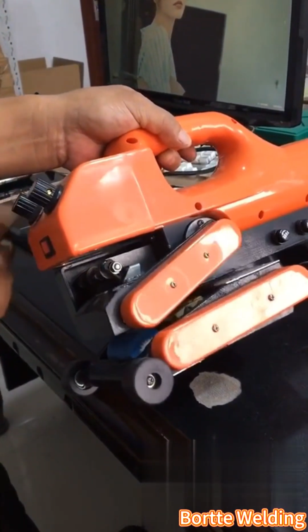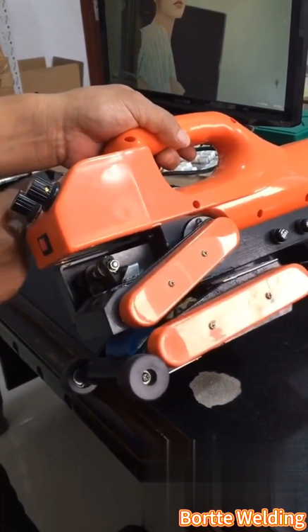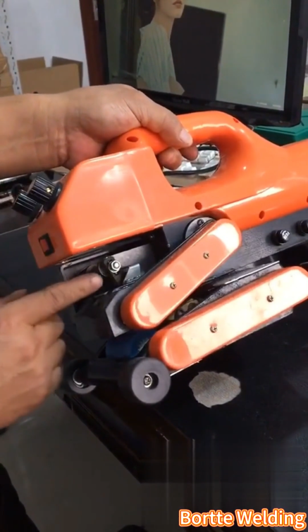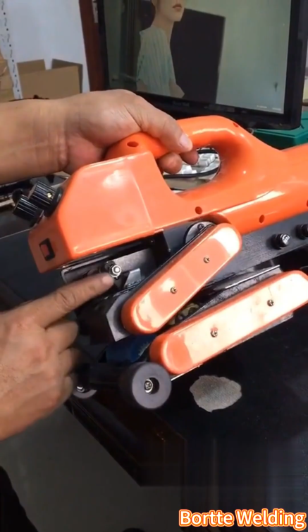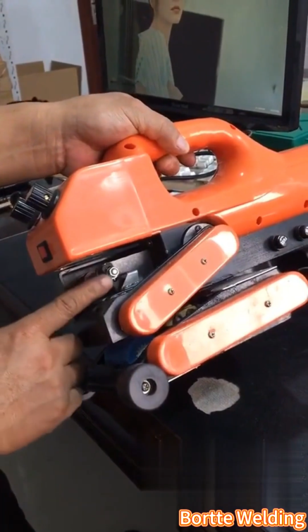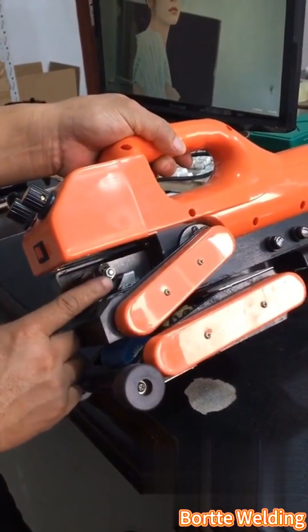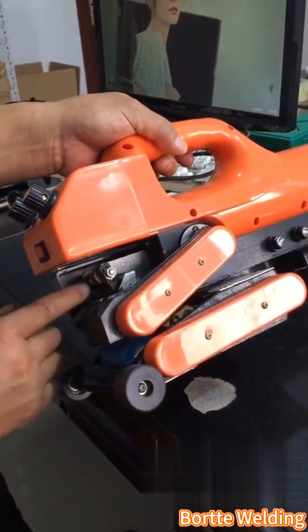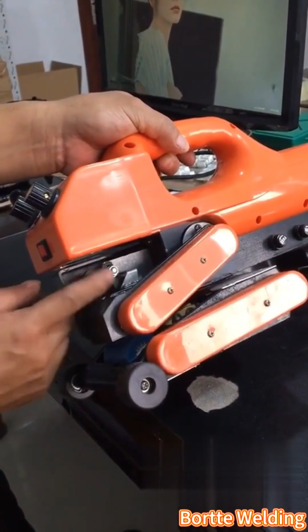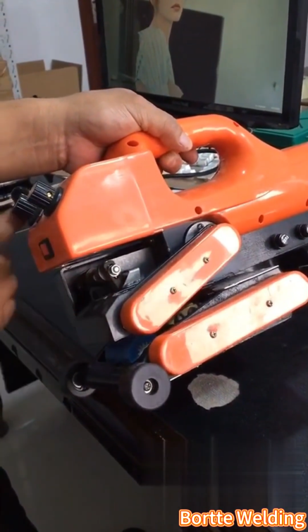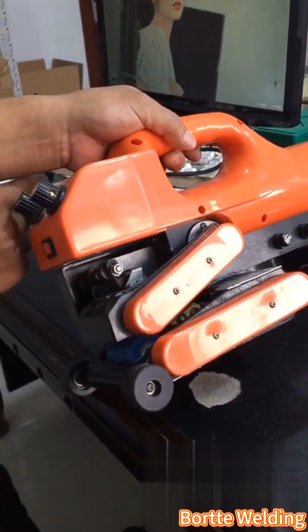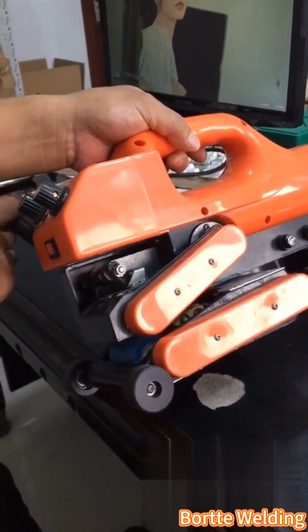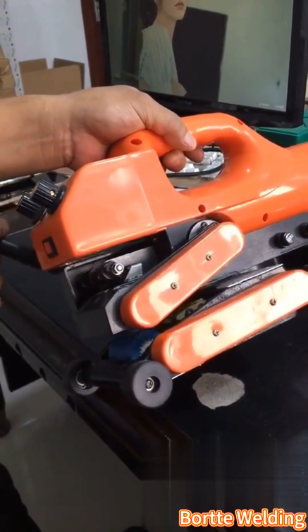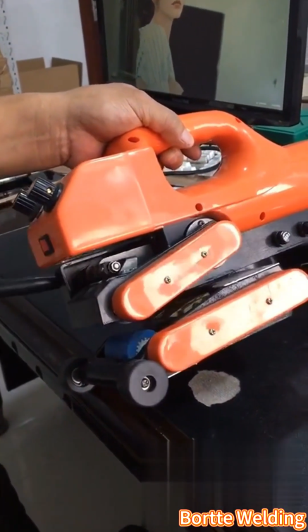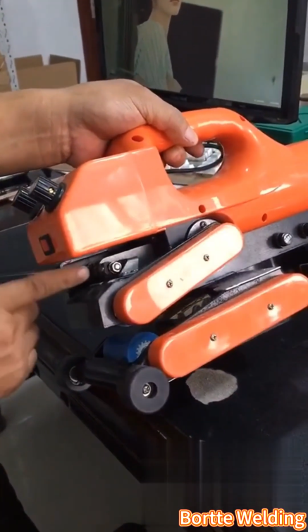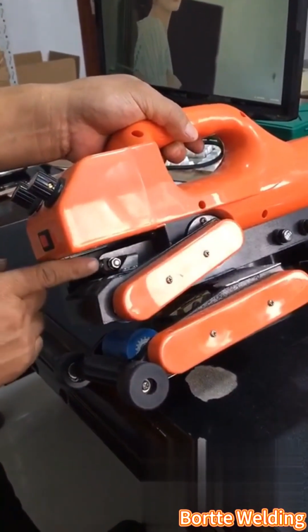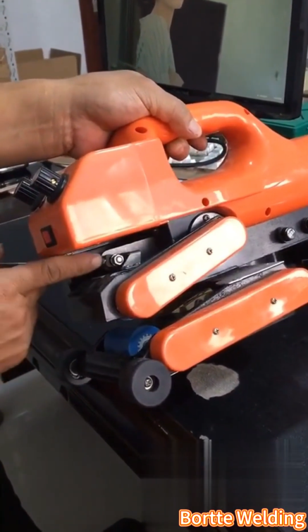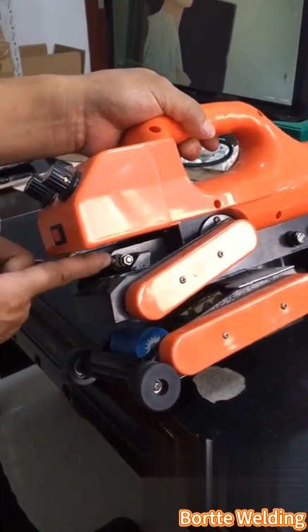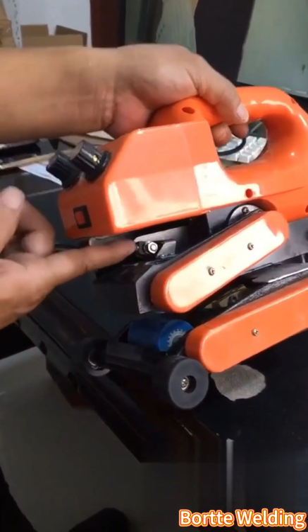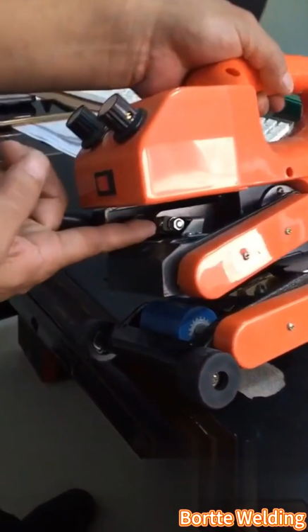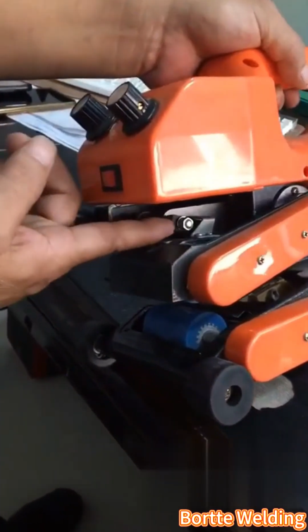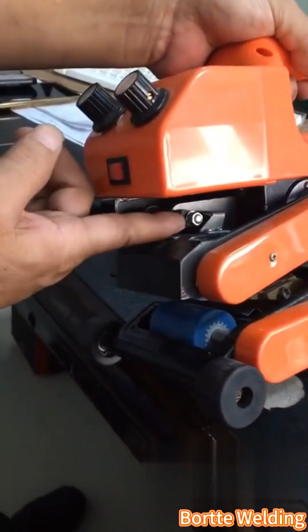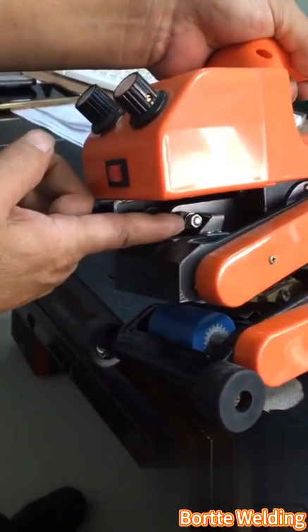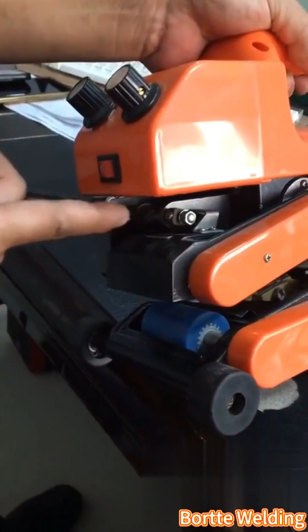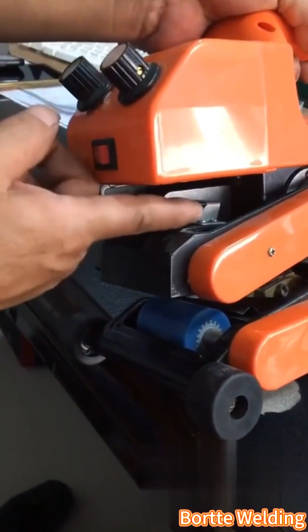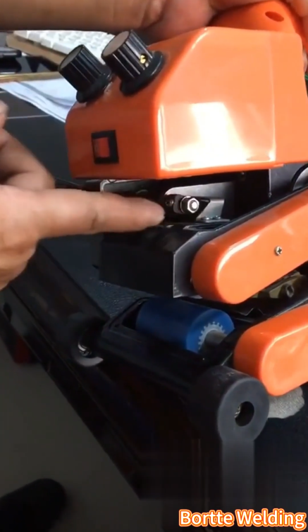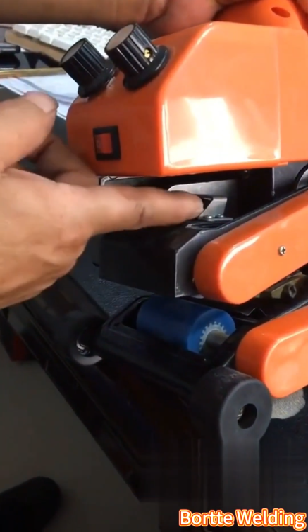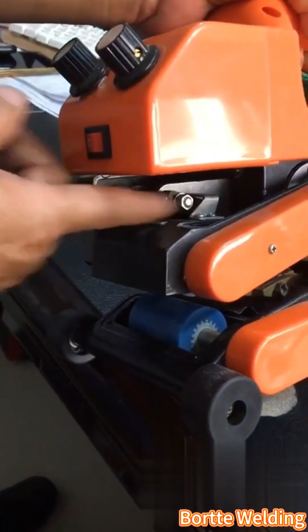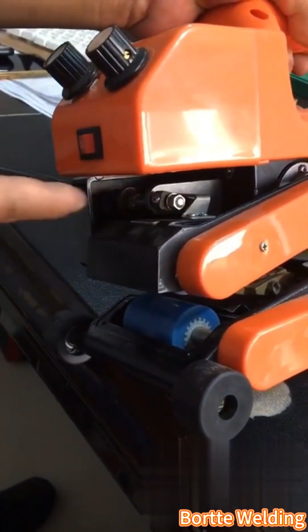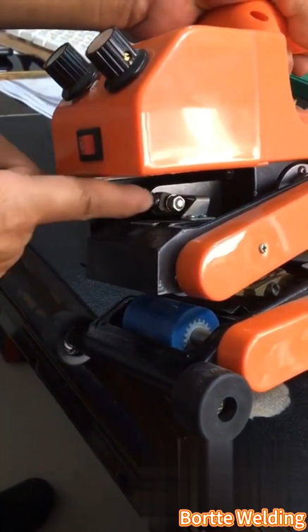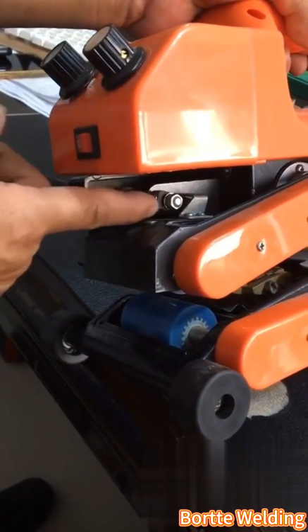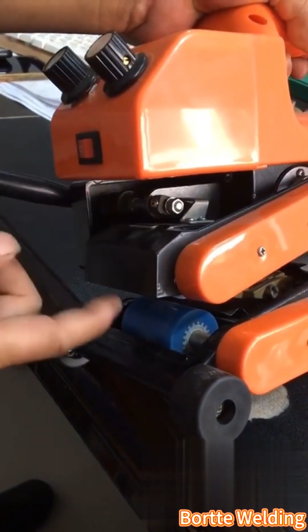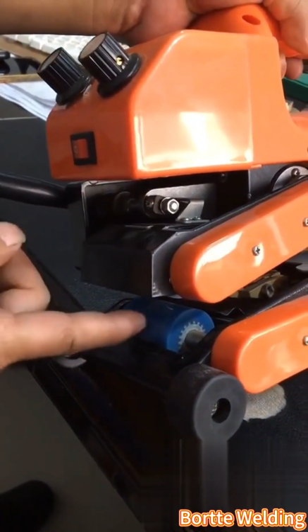First, we loosen this nut, and then we use this screw to adjust it, which is part of the pressure block. Adjust the tightness by moving down and up.